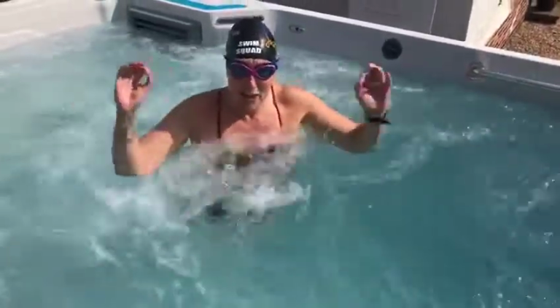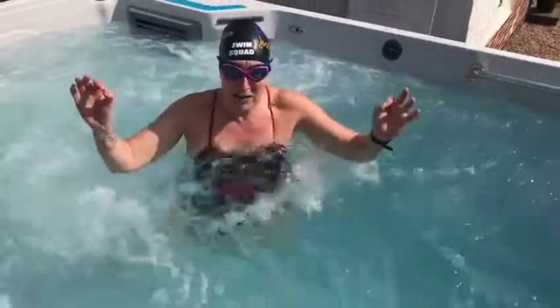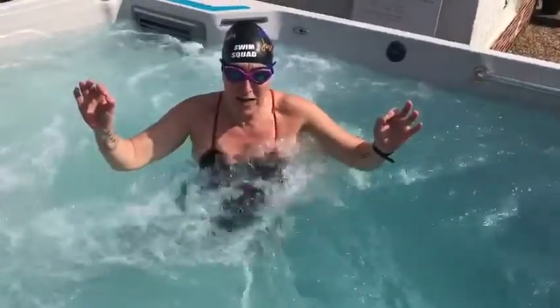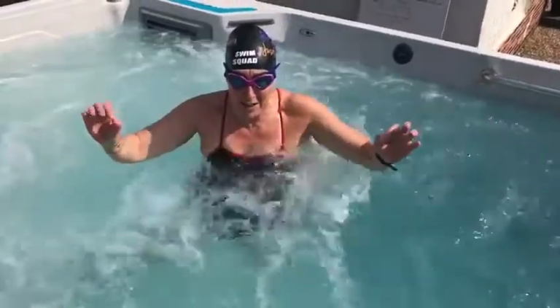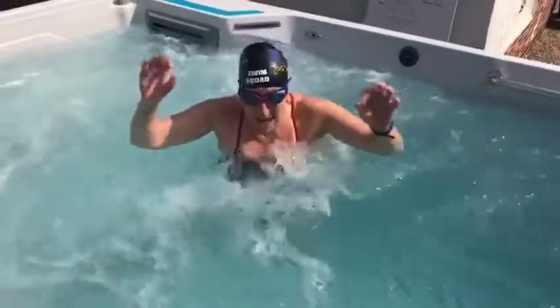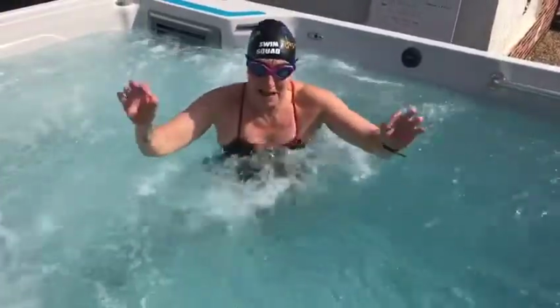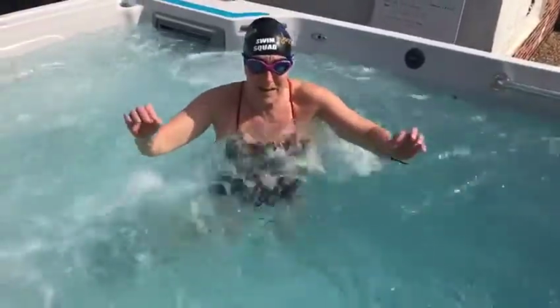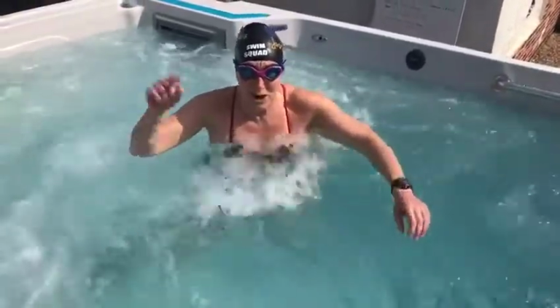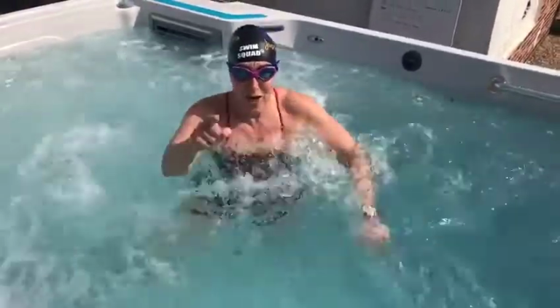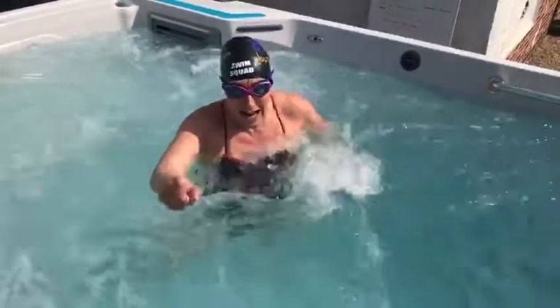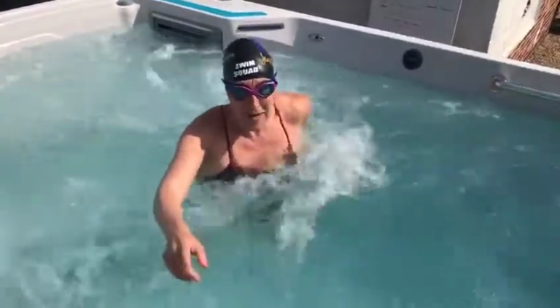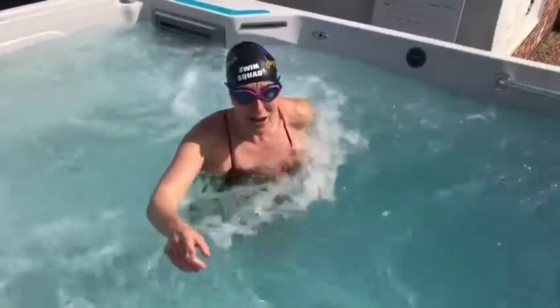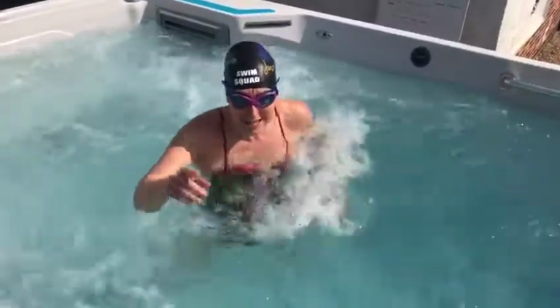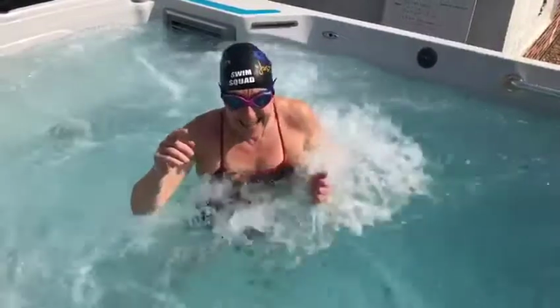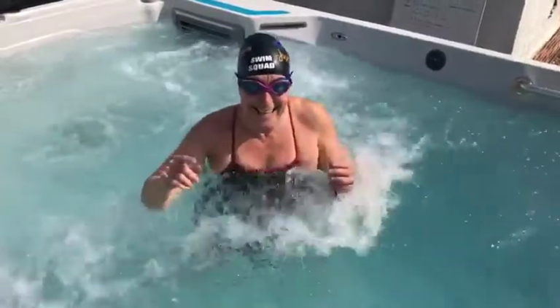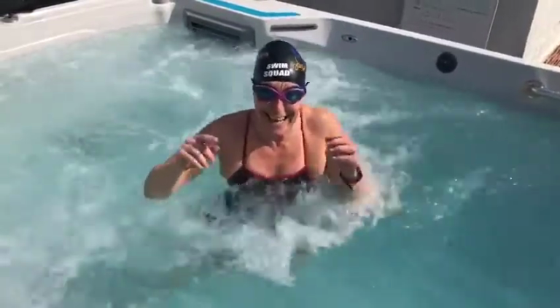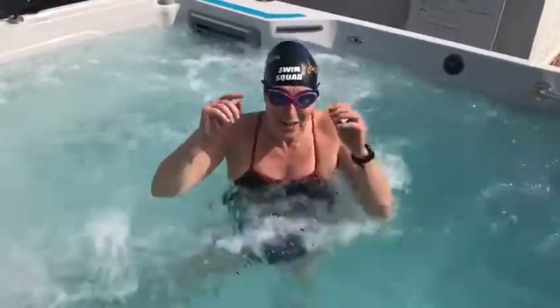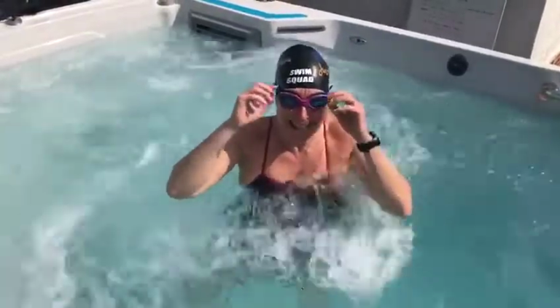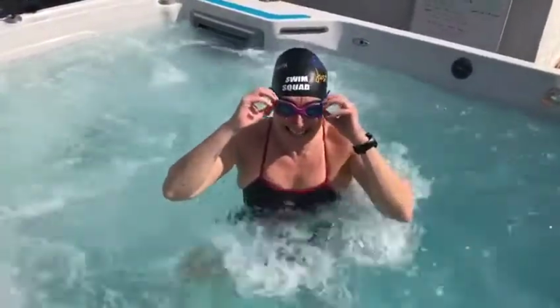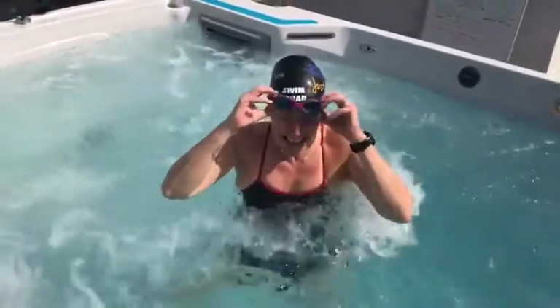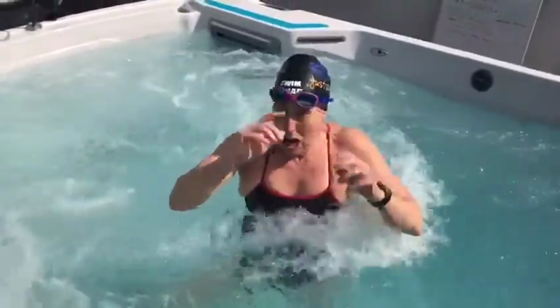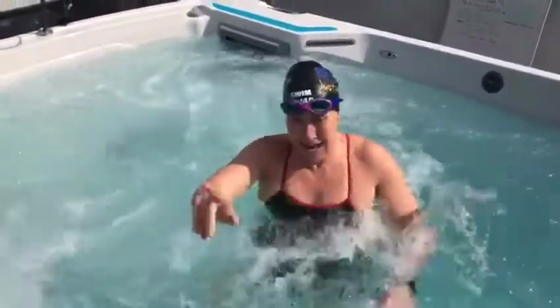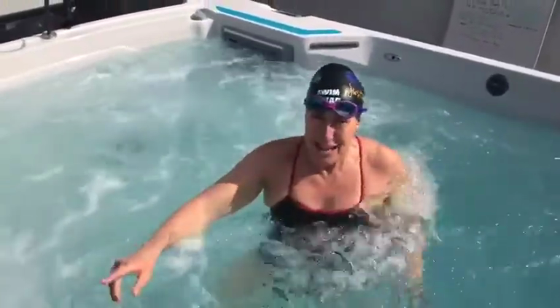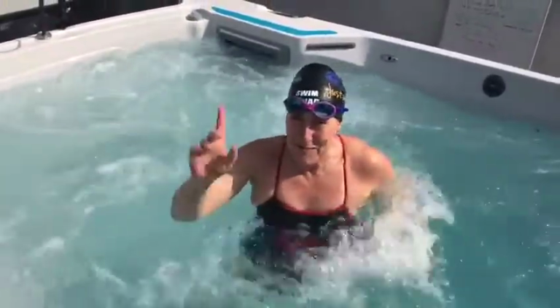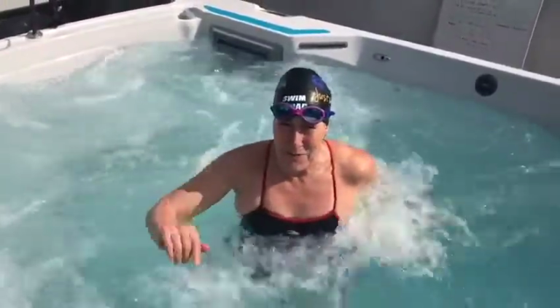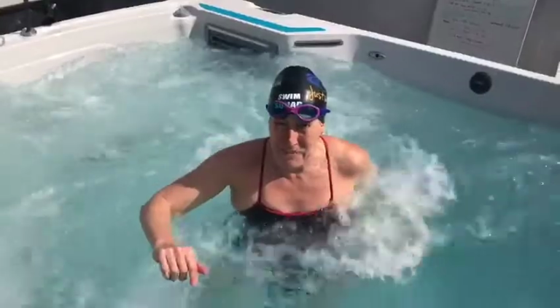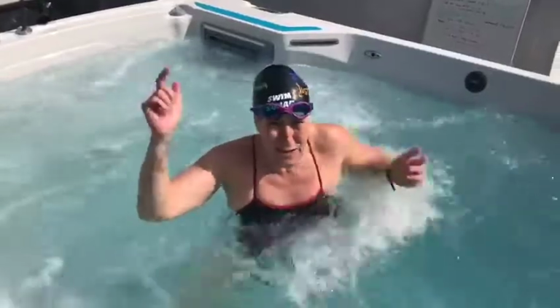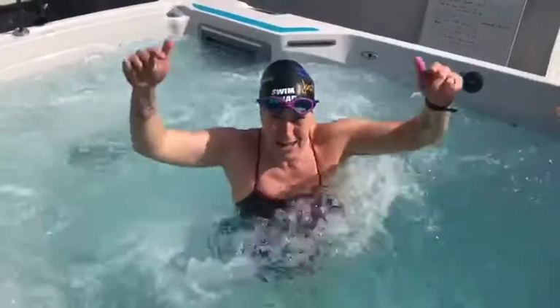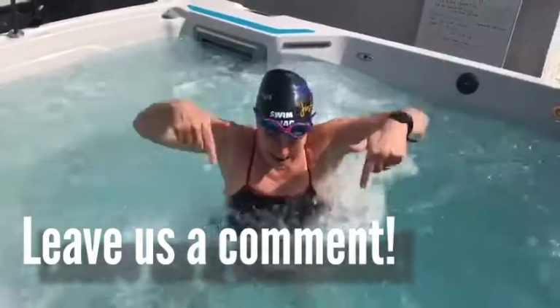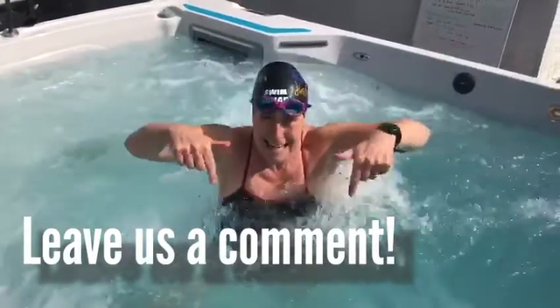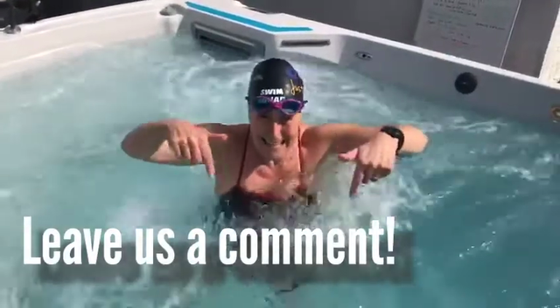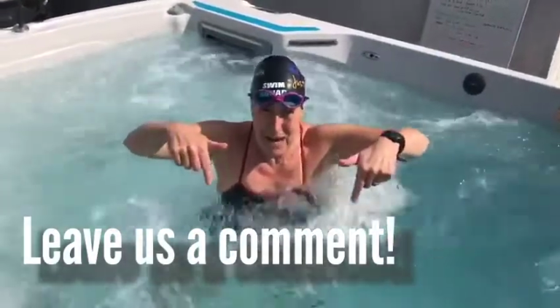It's all about stroke counts. The best swimmers in the world know how many strokes they take for their distances. So it's goodbye from the Endless Pool — leave your comments below.